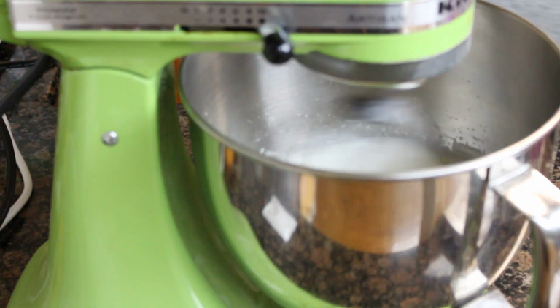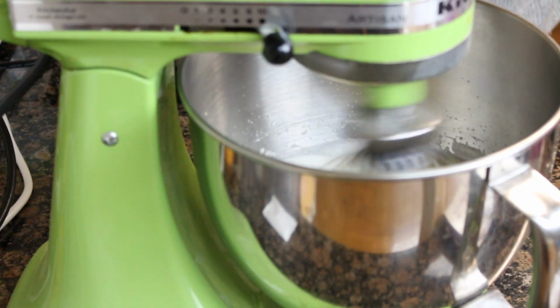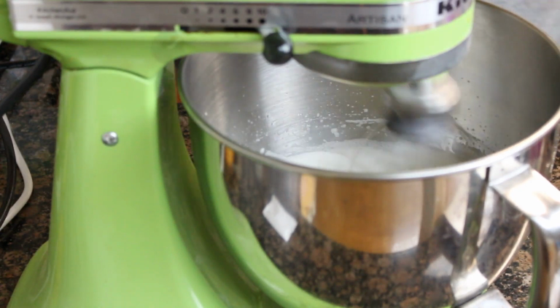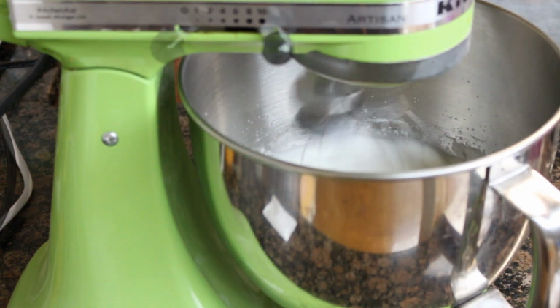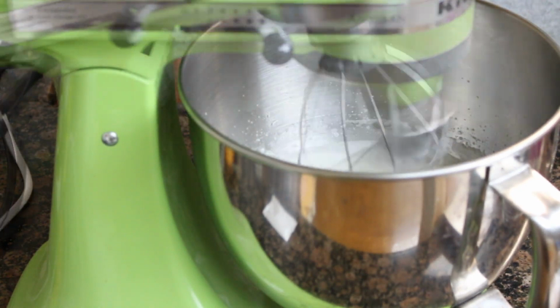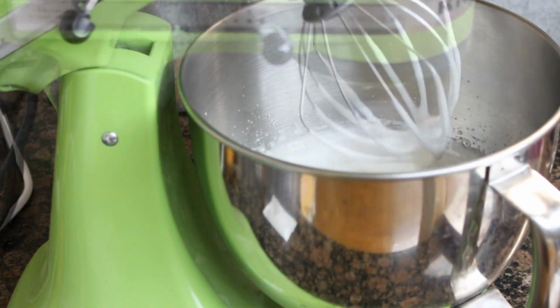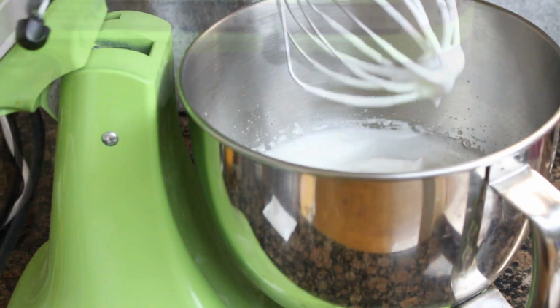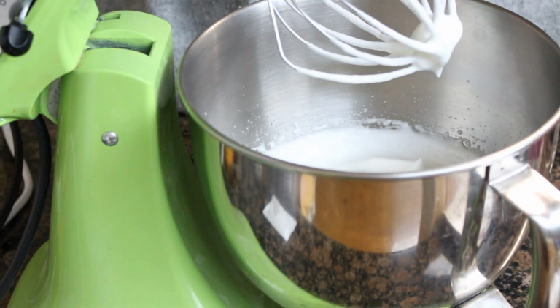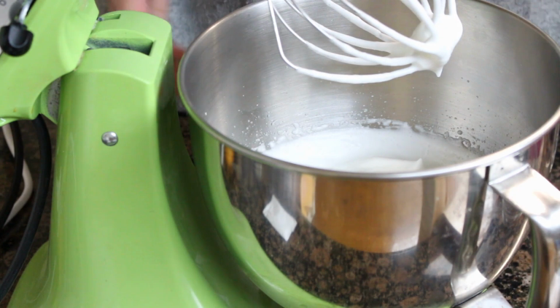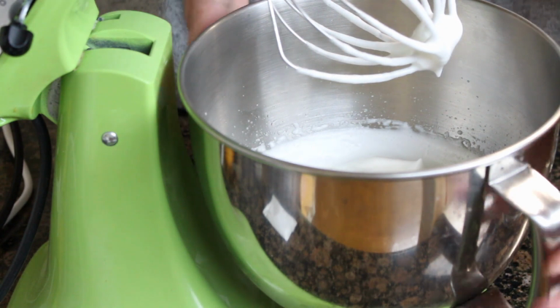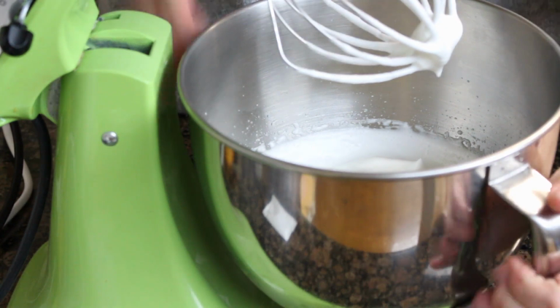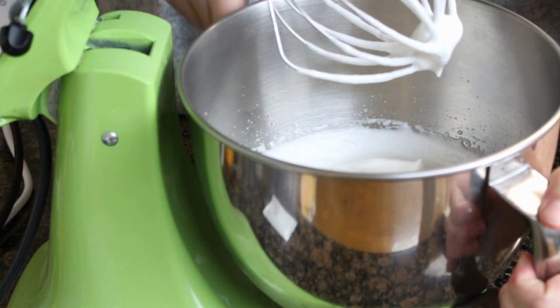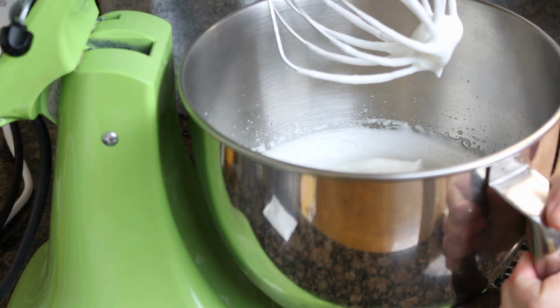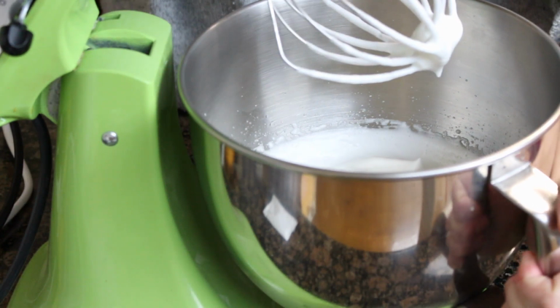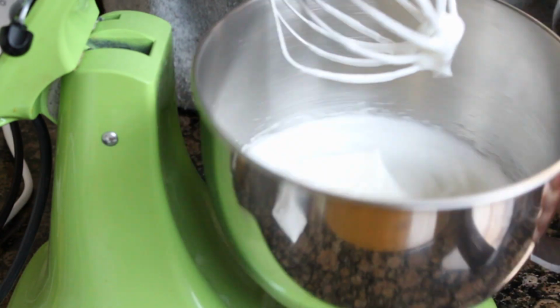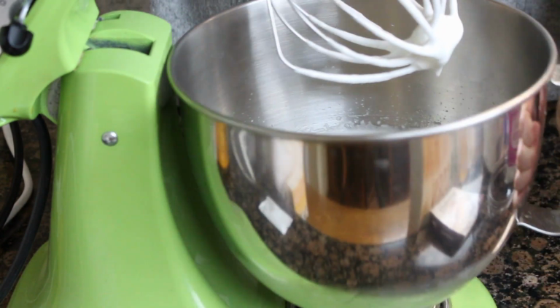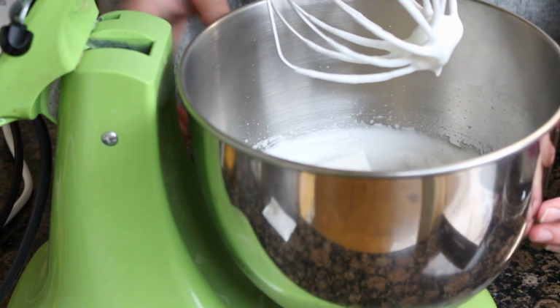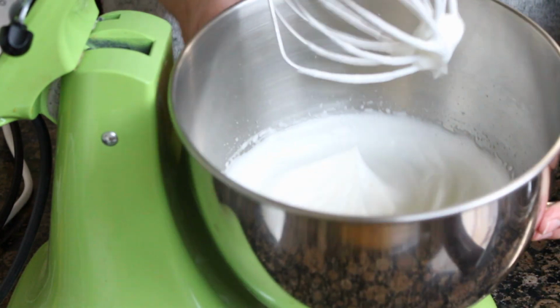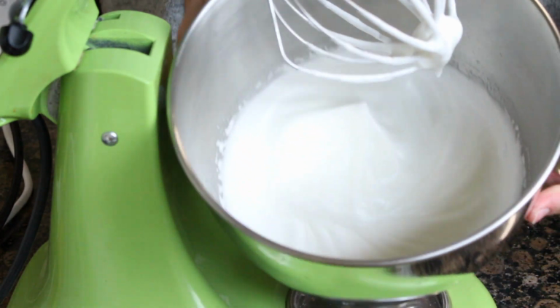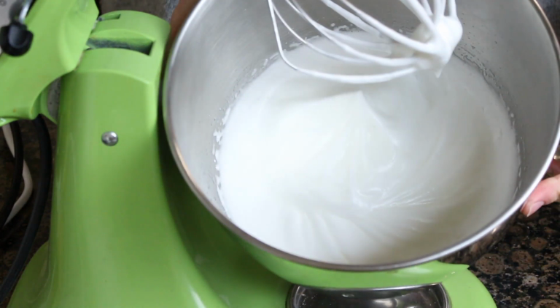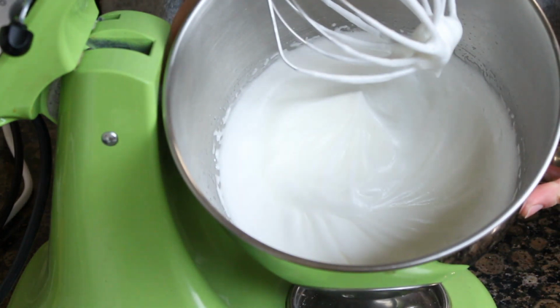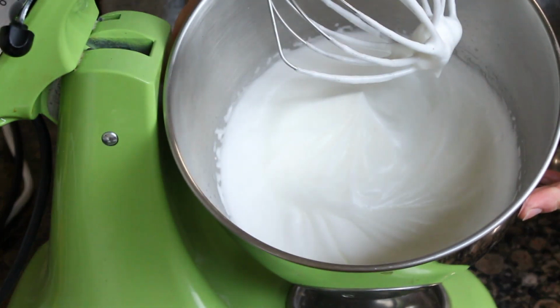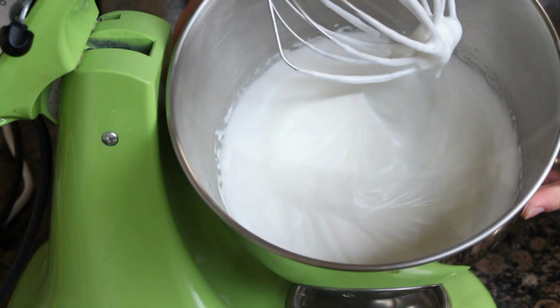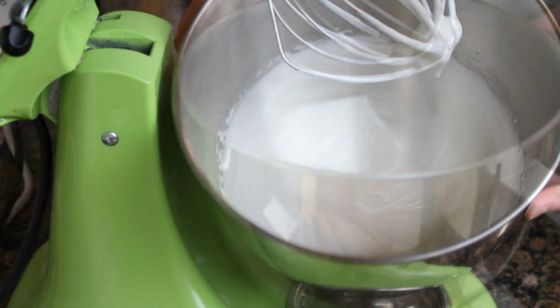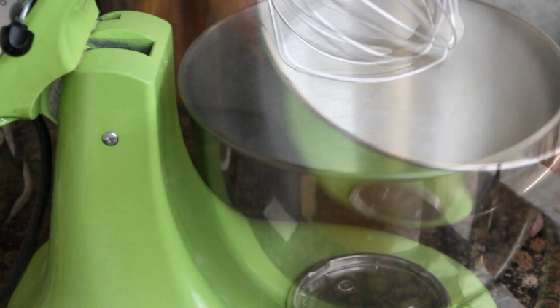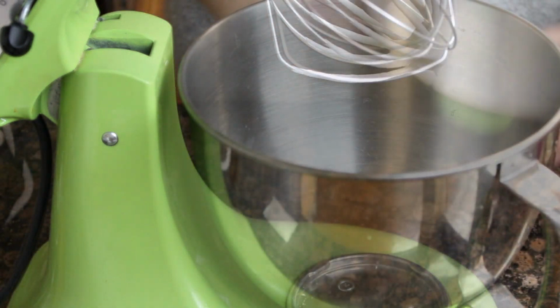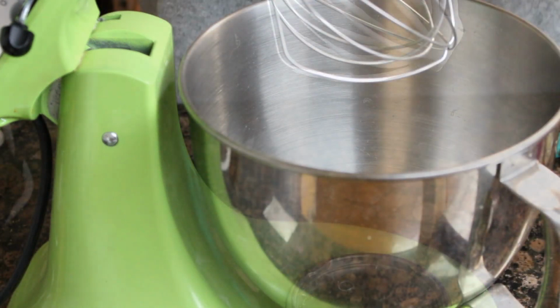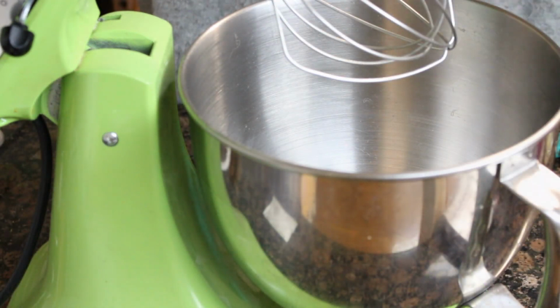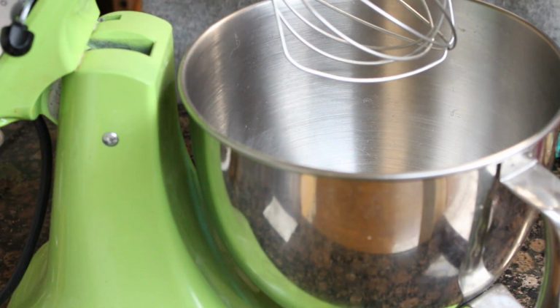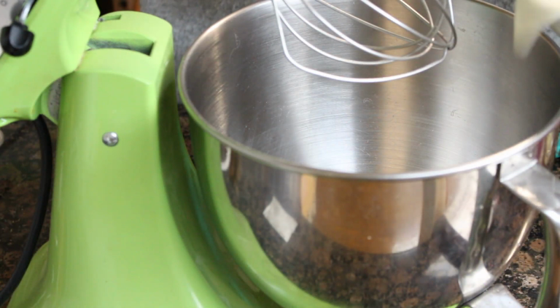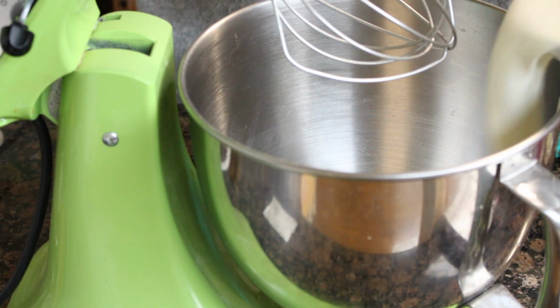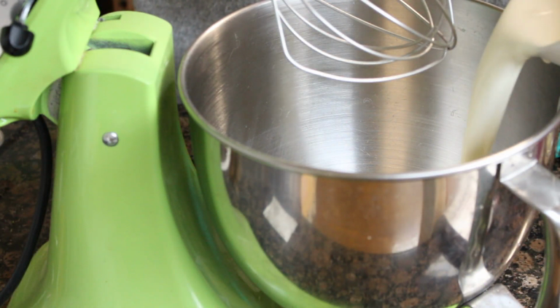We will also add one third of the sugar. In total we will use 120g of sugar, so here we add 40g. Once they are whipped to stiff peaks, we will set them aside.